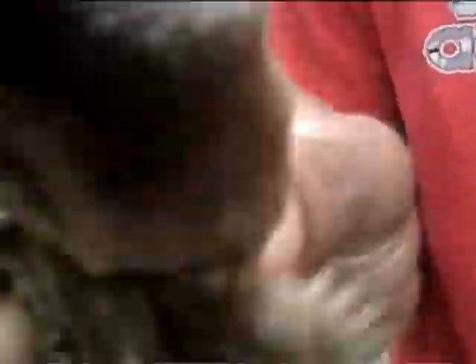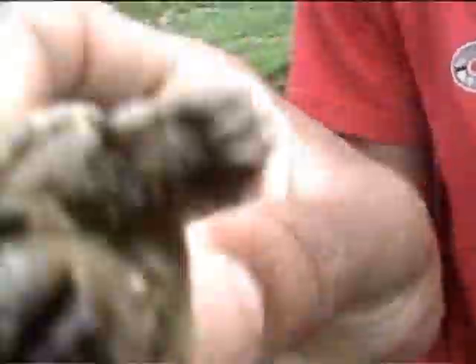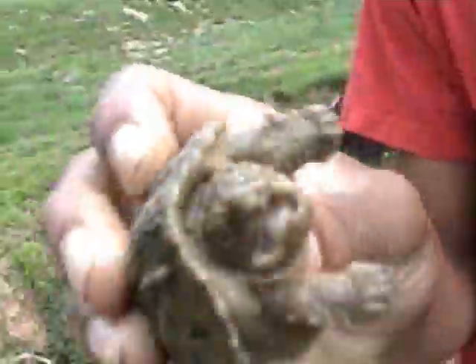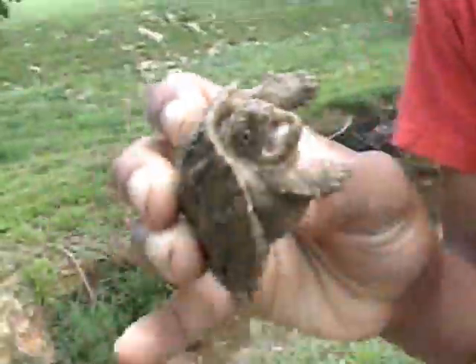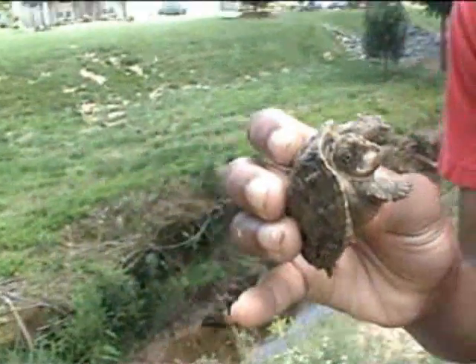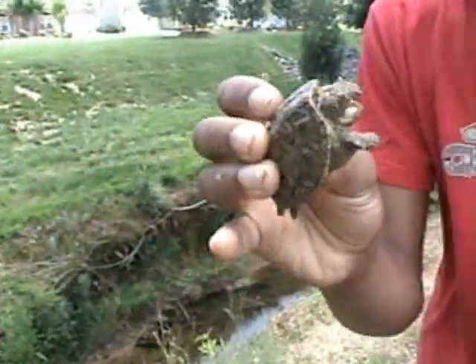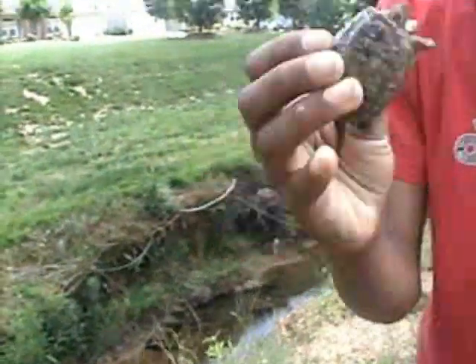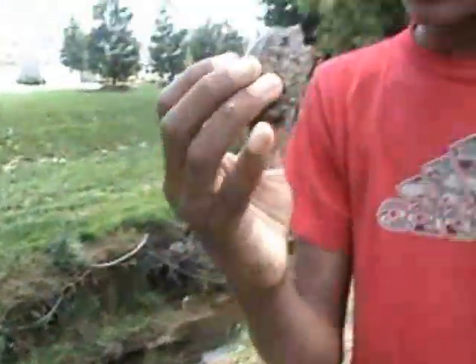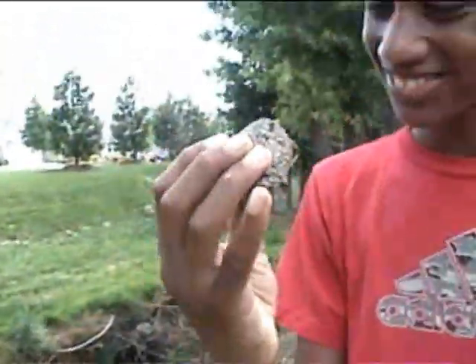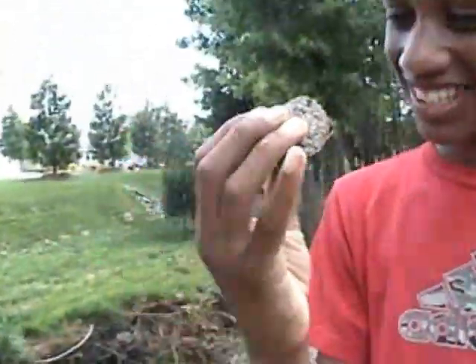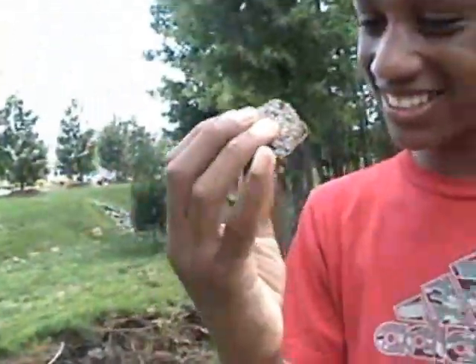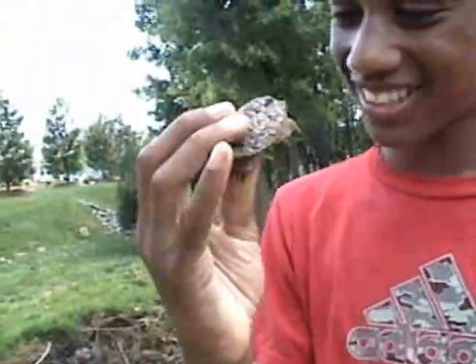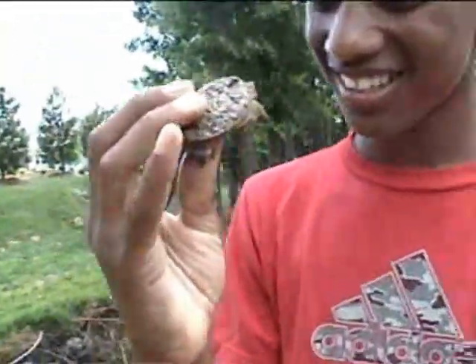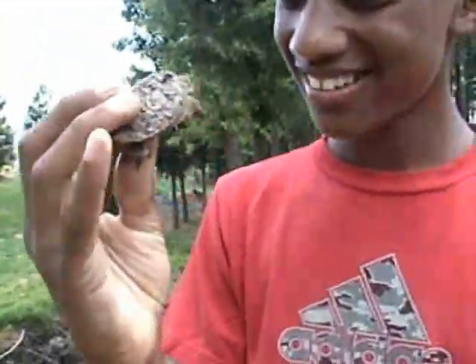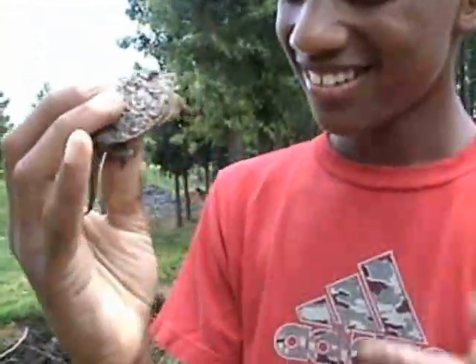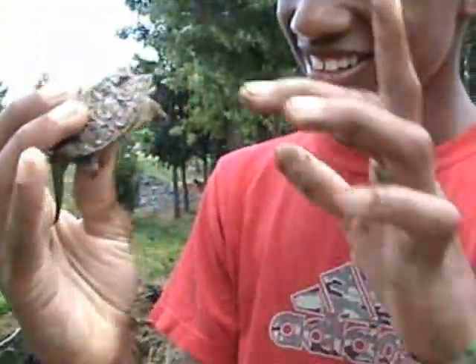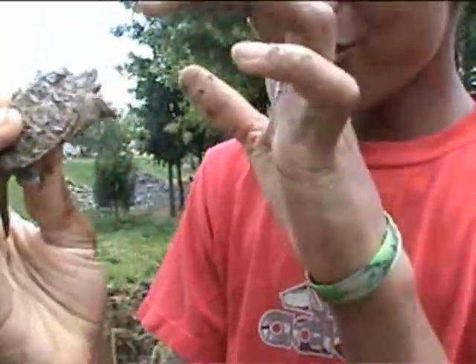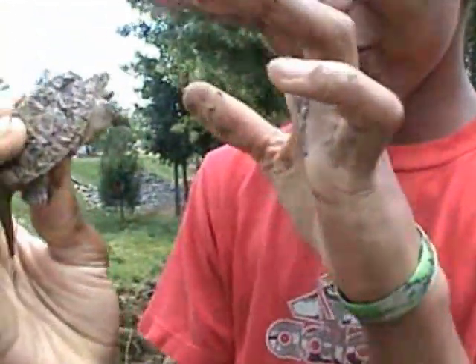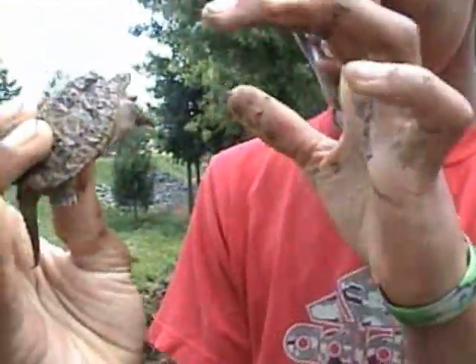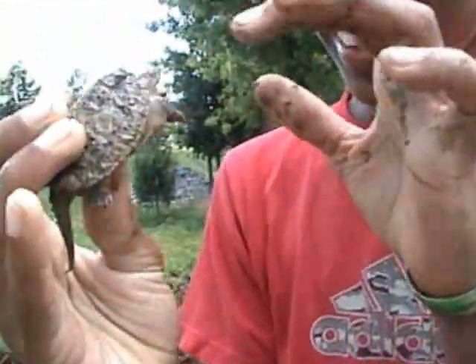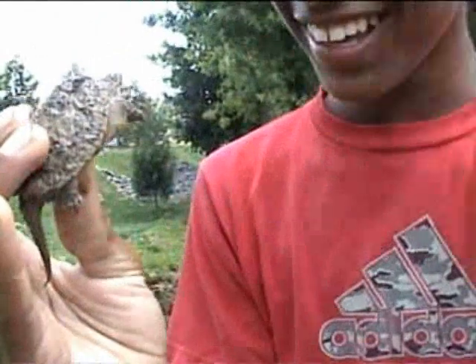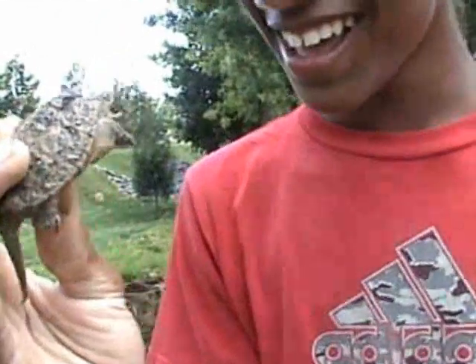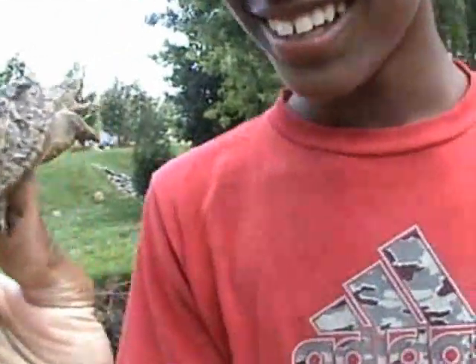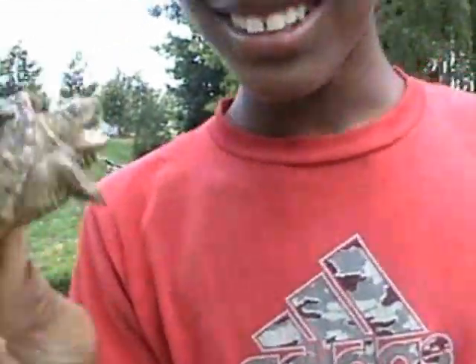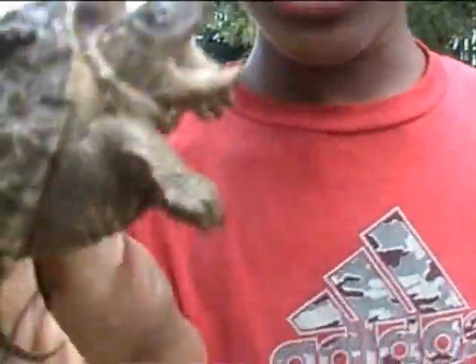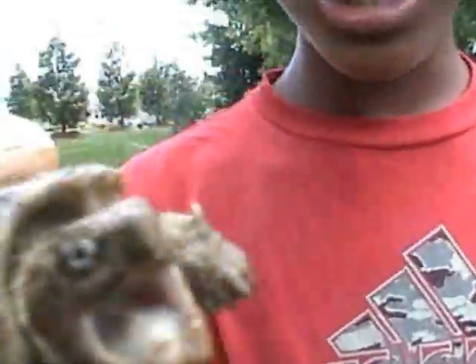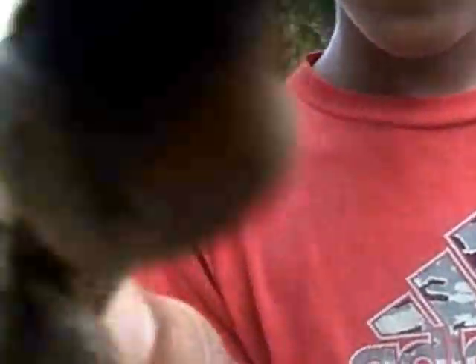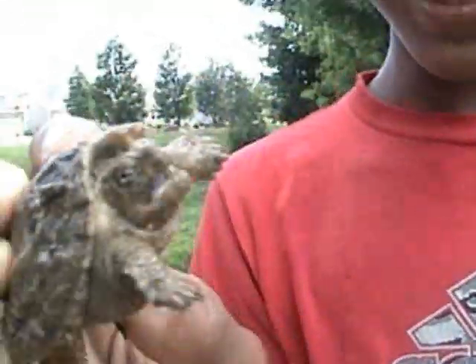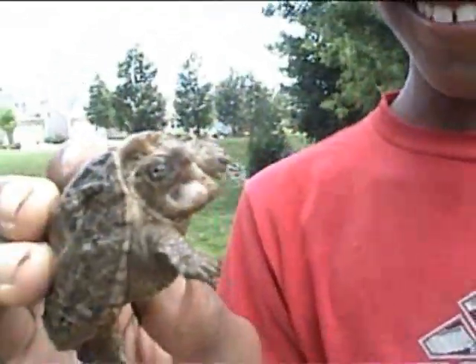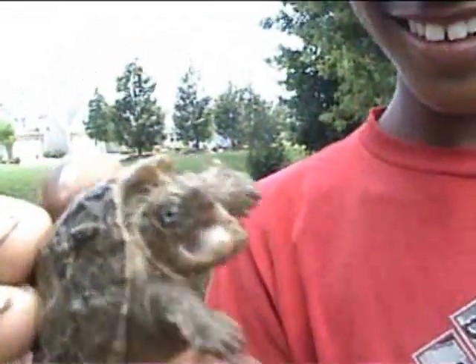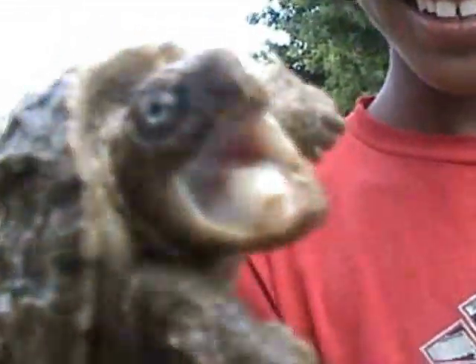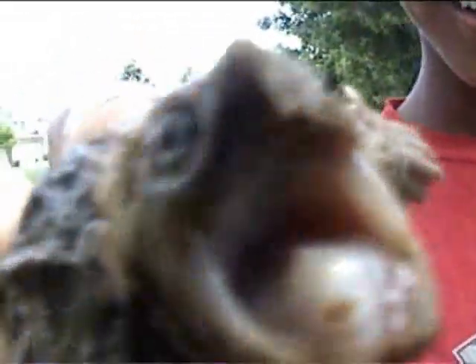Shall we just... Oh man, dude. He's attacking the camera. He's very feisty. Shall we just say Serpentina? Serpentina, like I said.